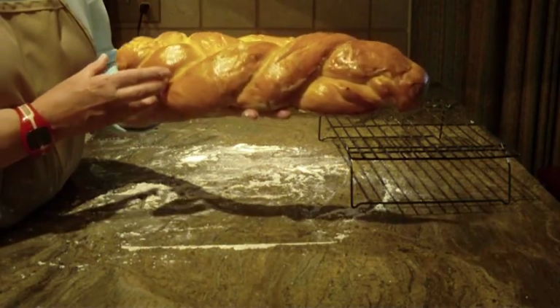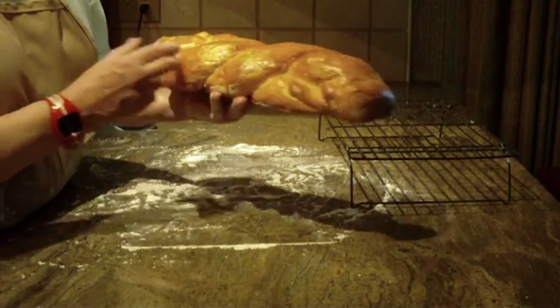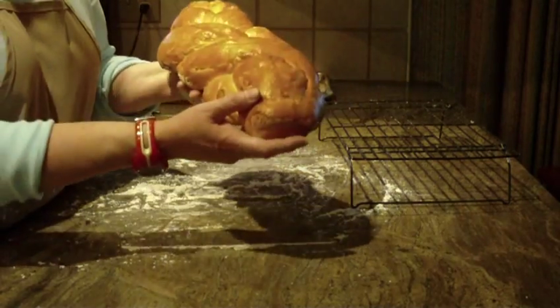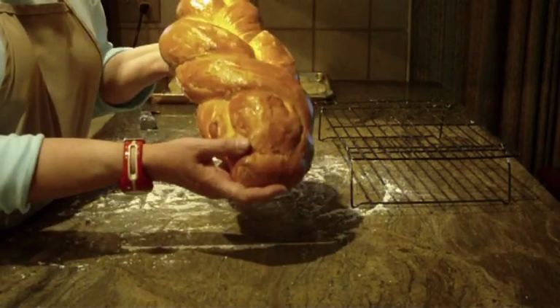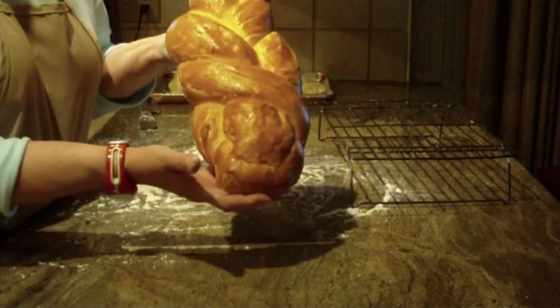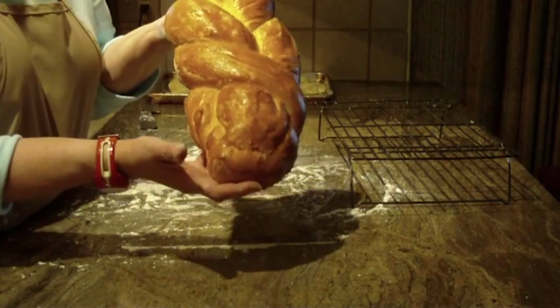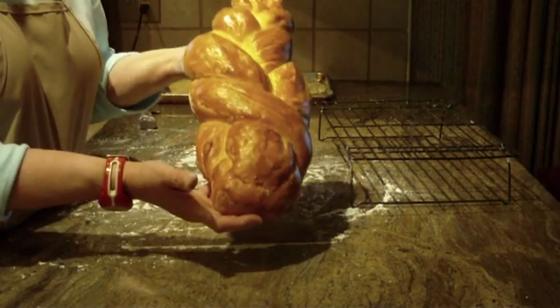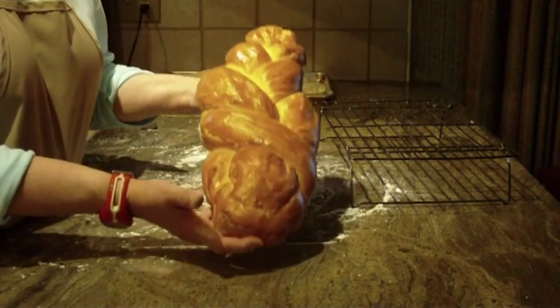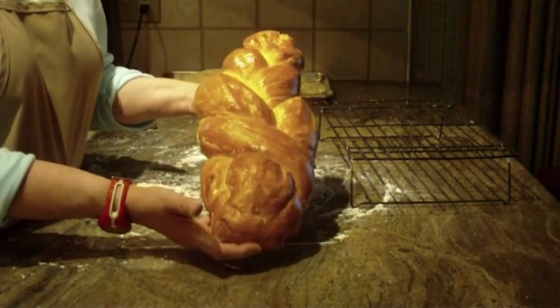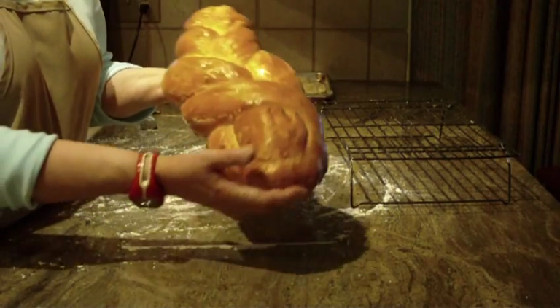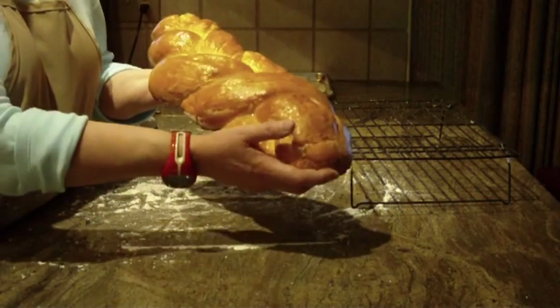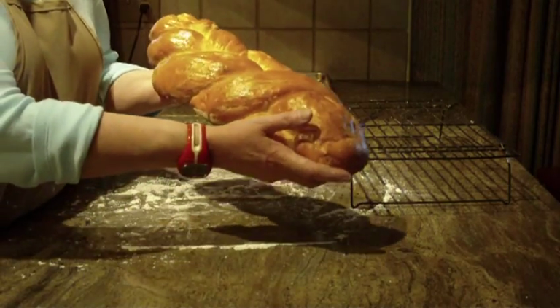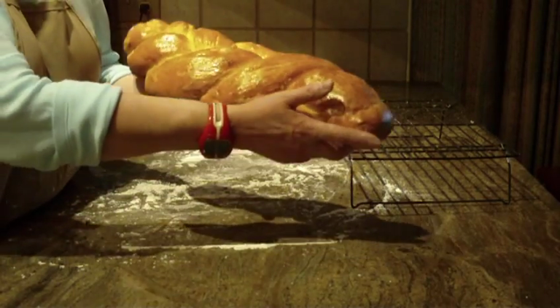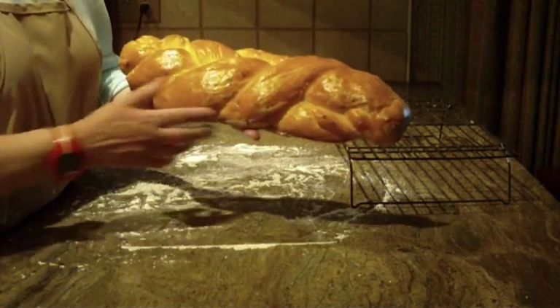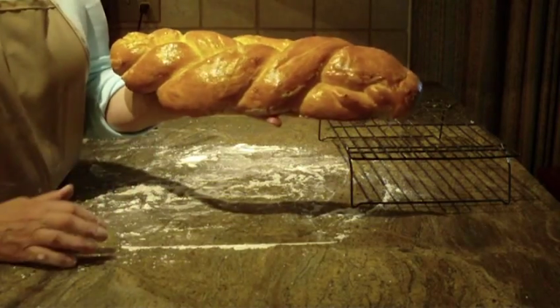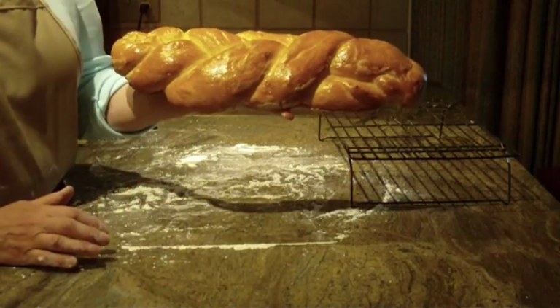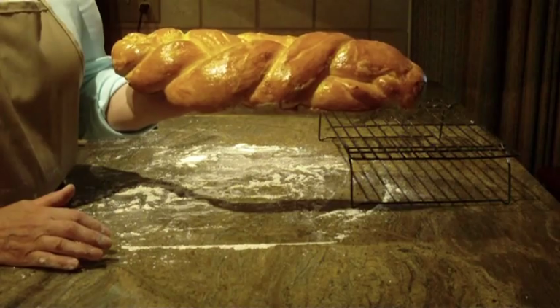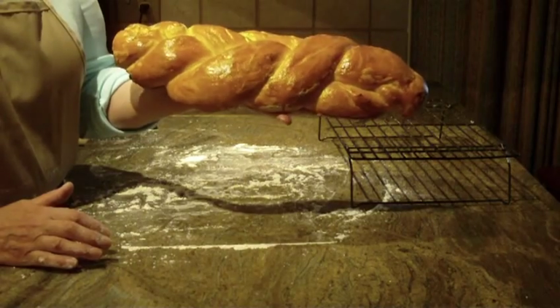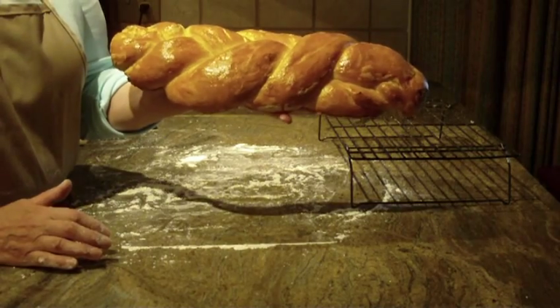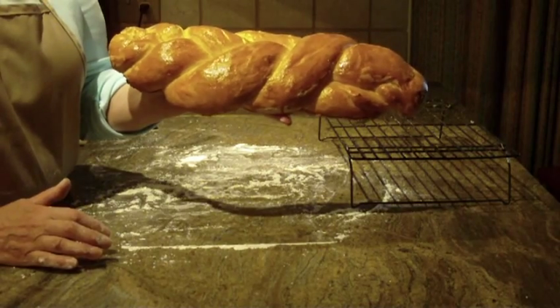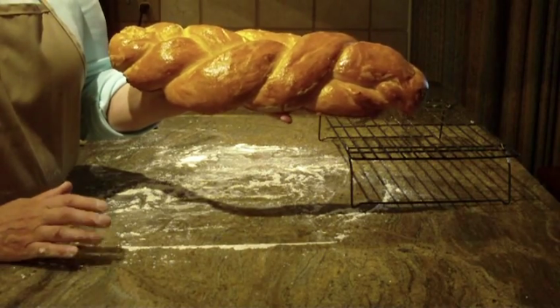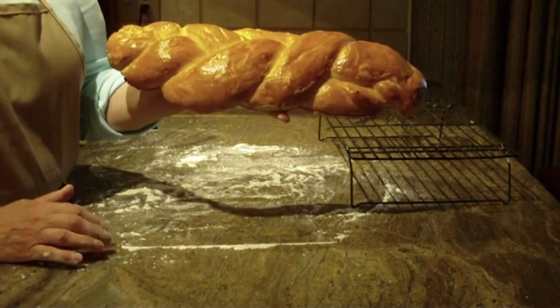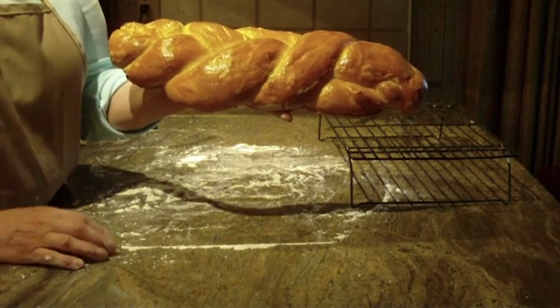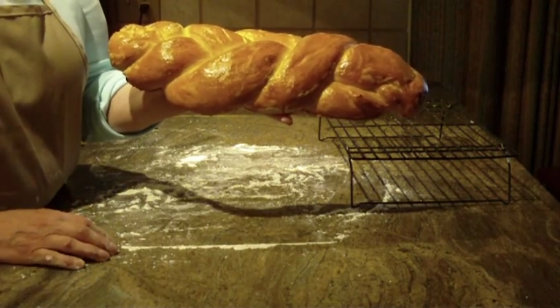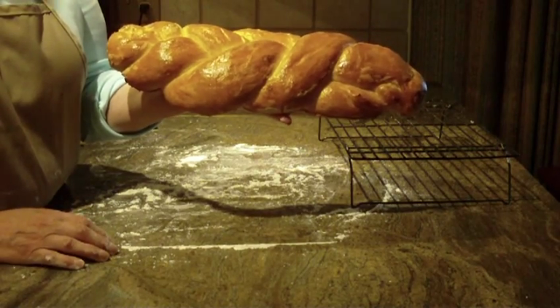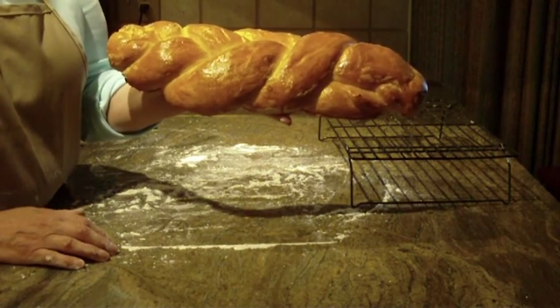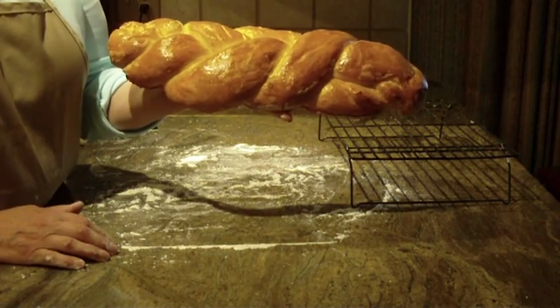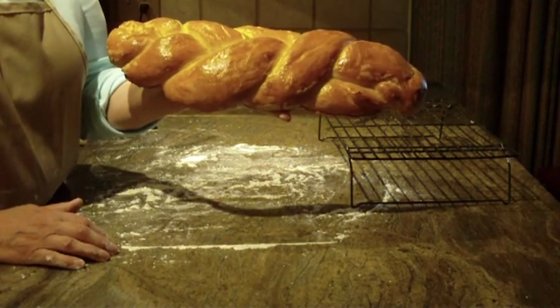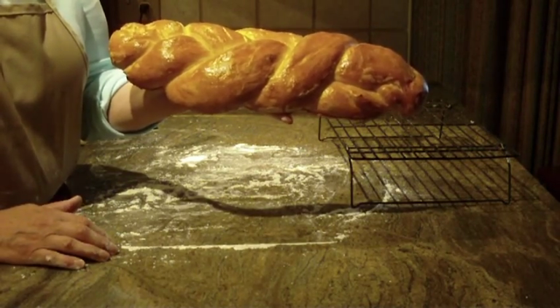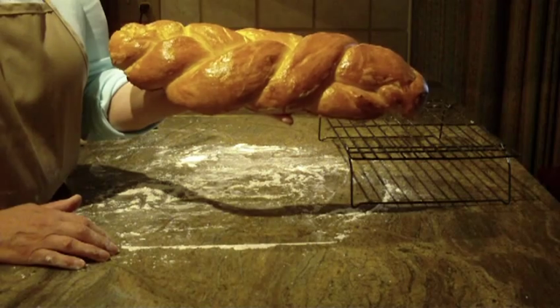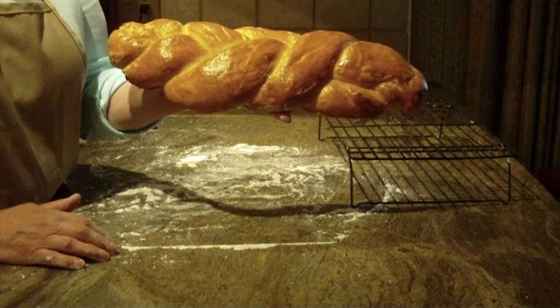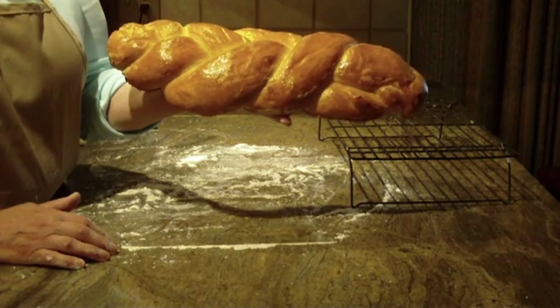So you have a delicious loaf of Swiss braided bread. I hope you give this recipe a try and hope you like this one. Leave a comment, let me know what you think. Thanks for watching and please subscribe.